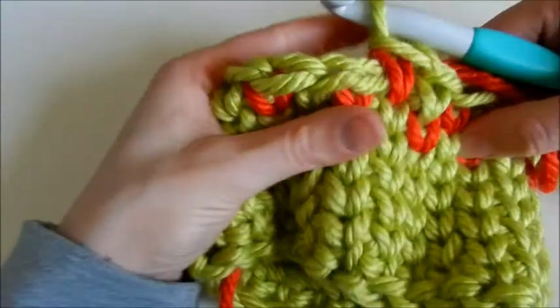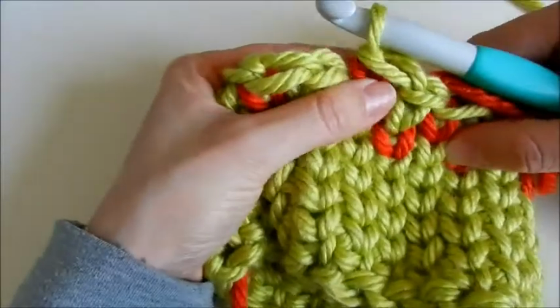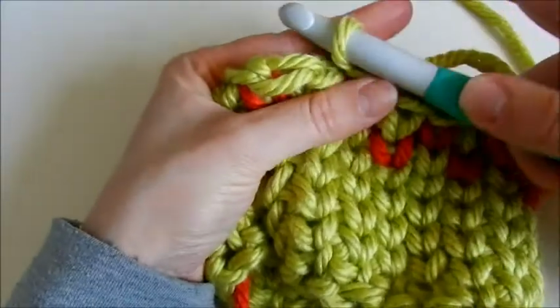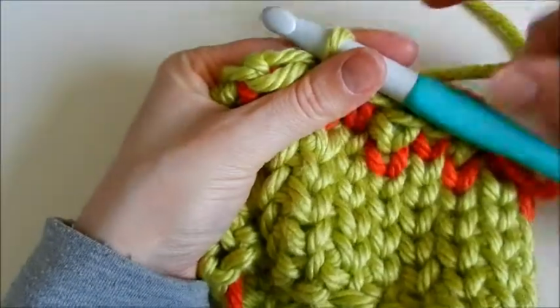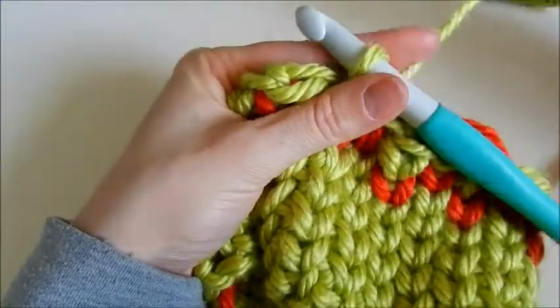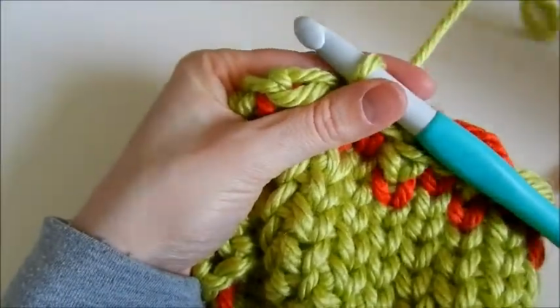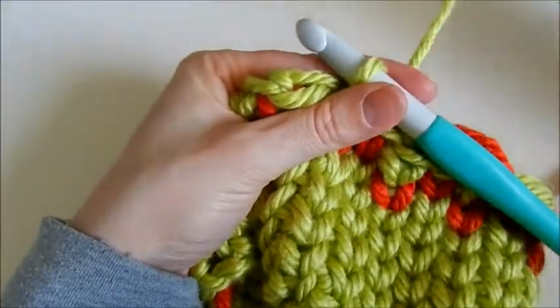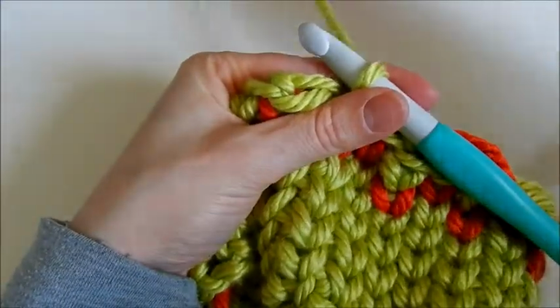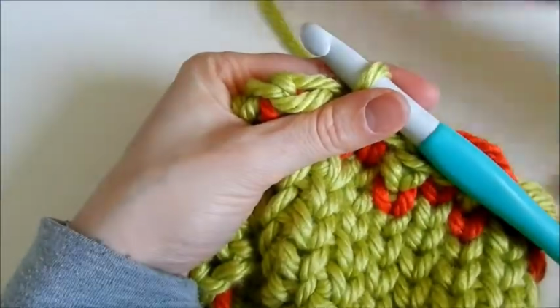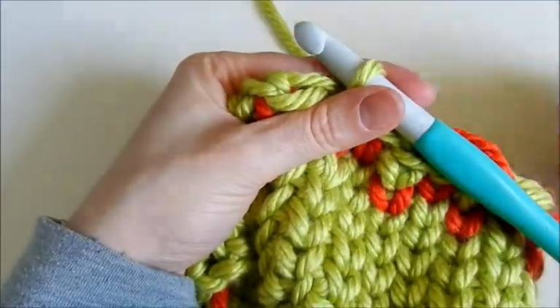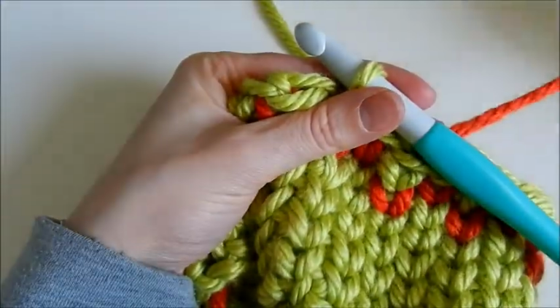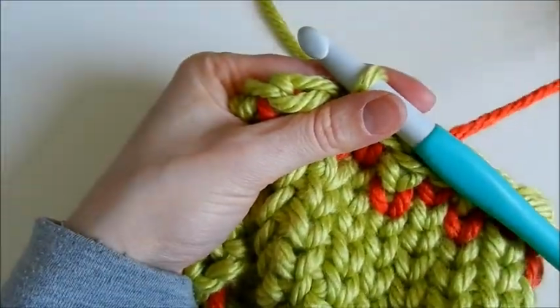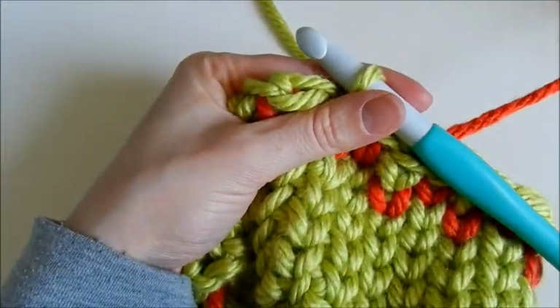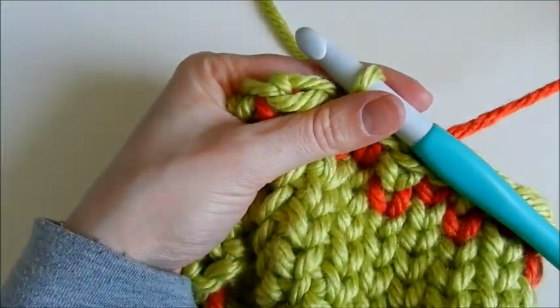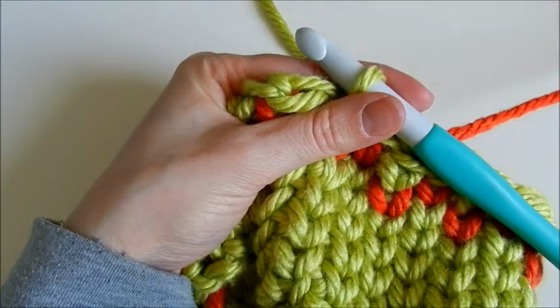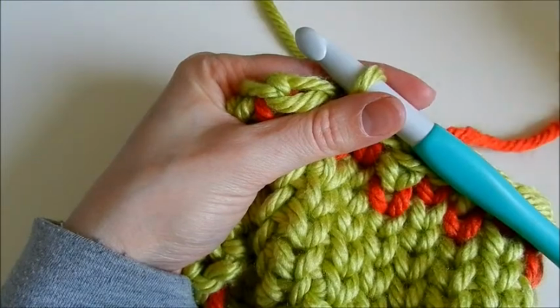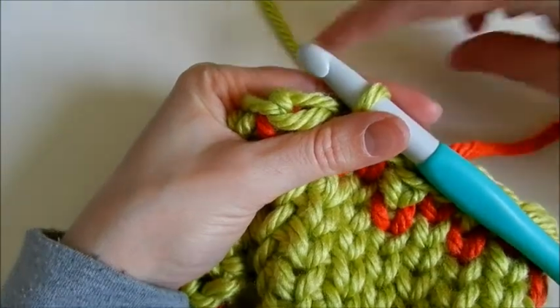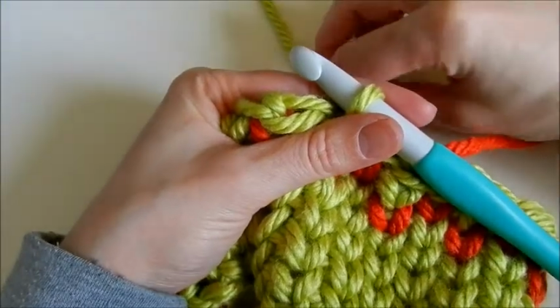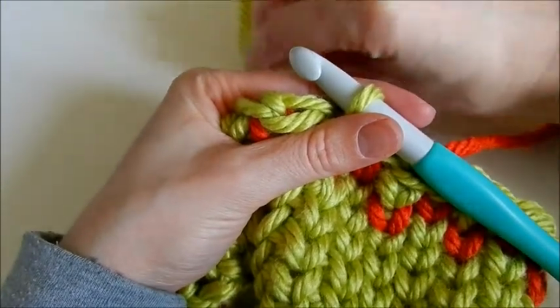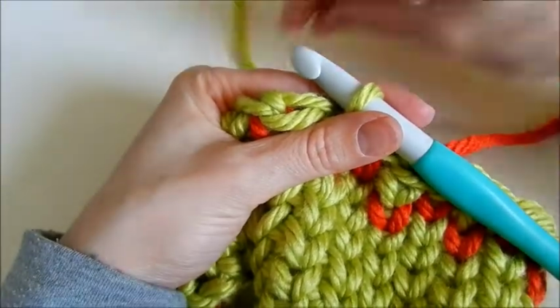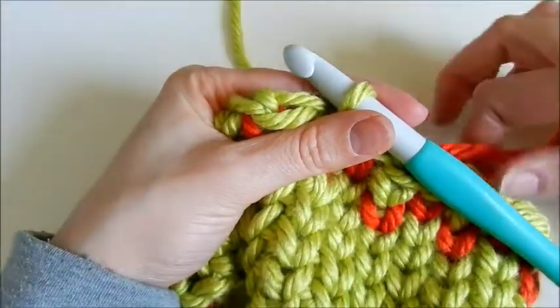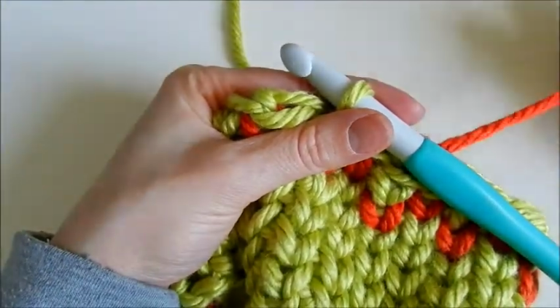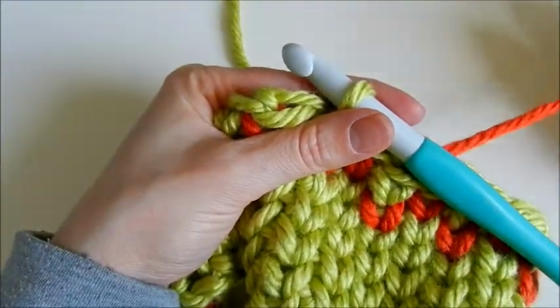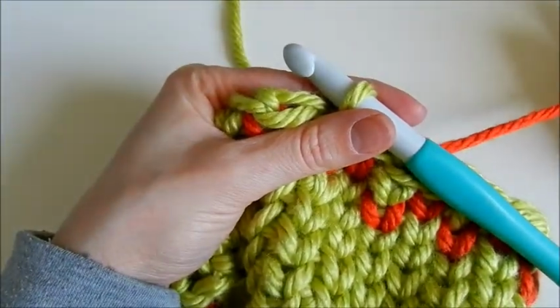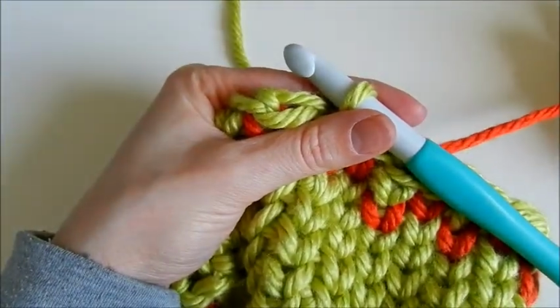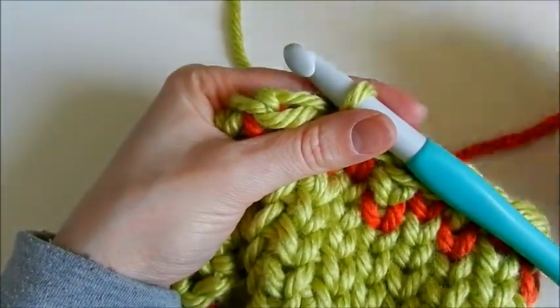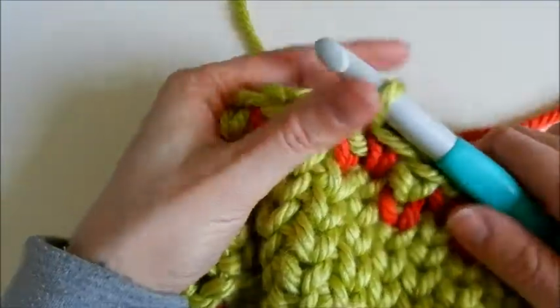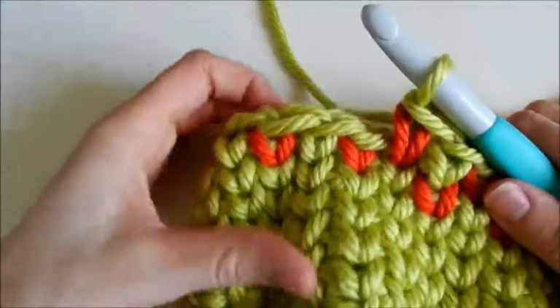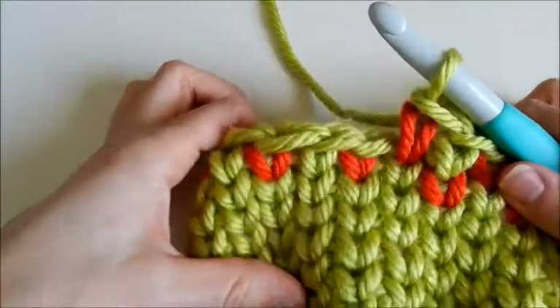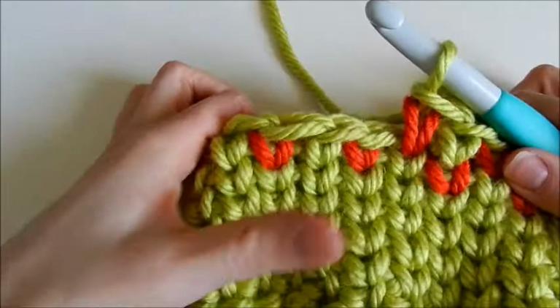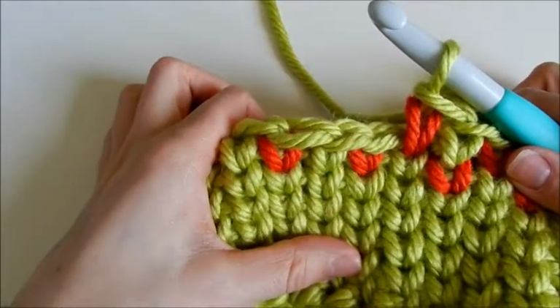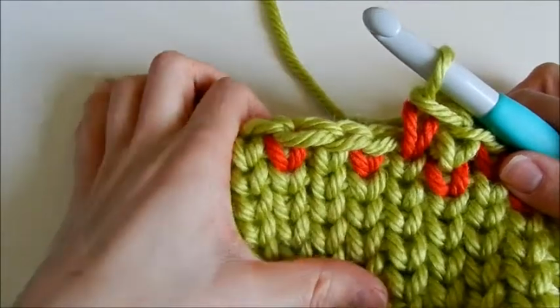It's important to keep your main color yarn and contrast color yarn separate. I always drop one to the left and one to the right — it just seems to make it much easier to work with.